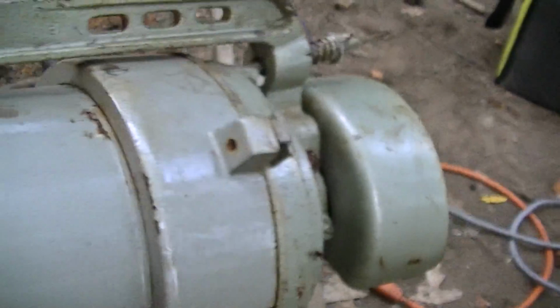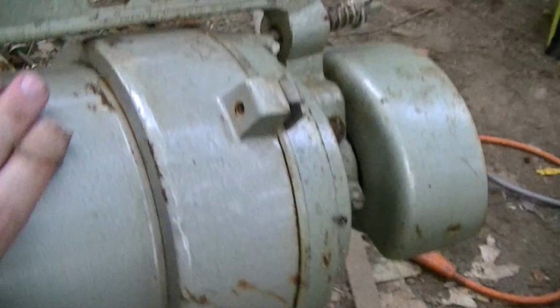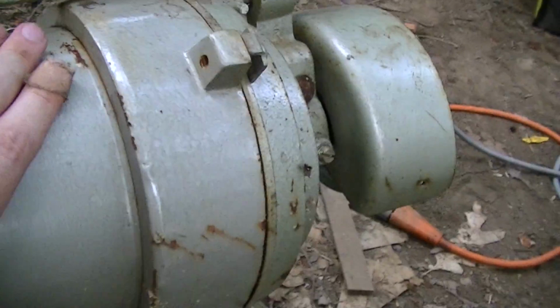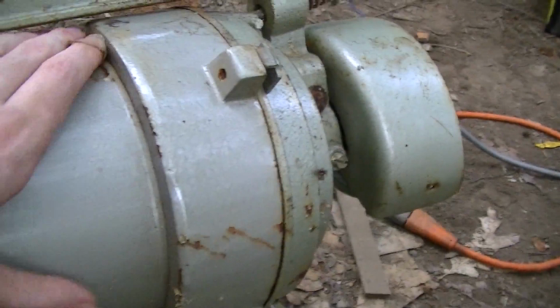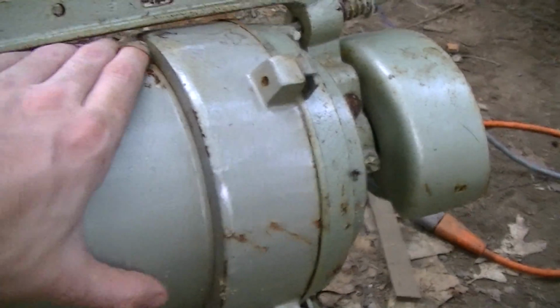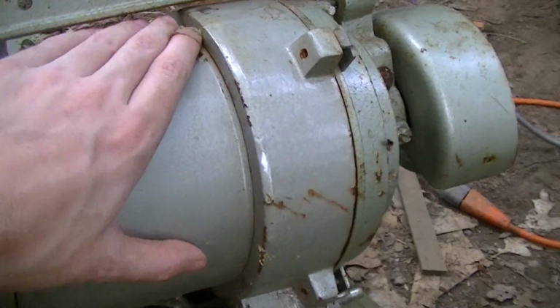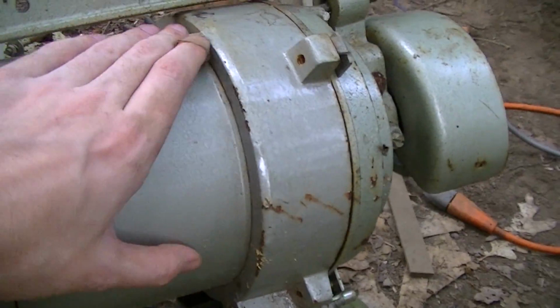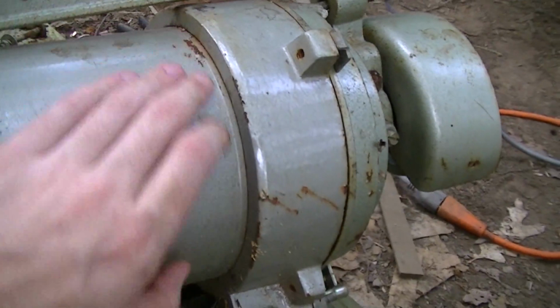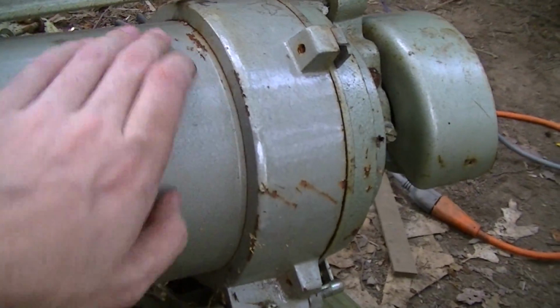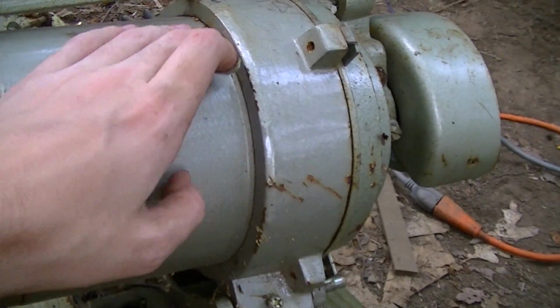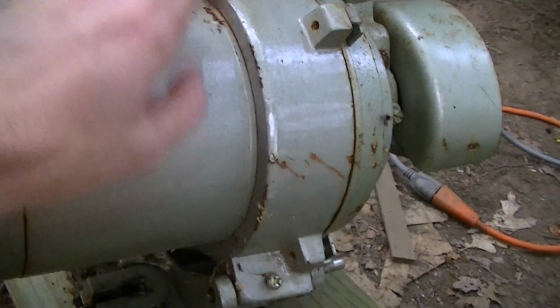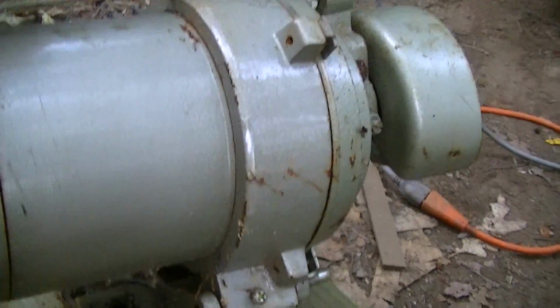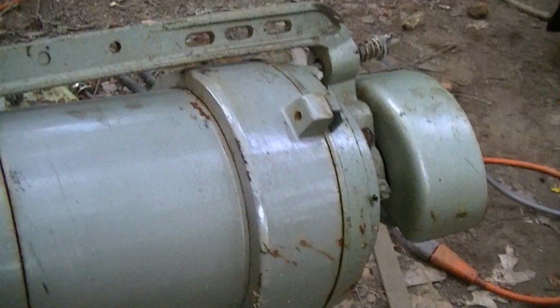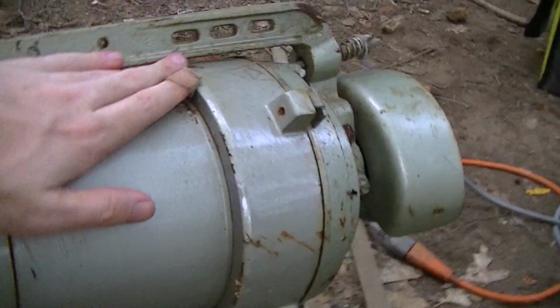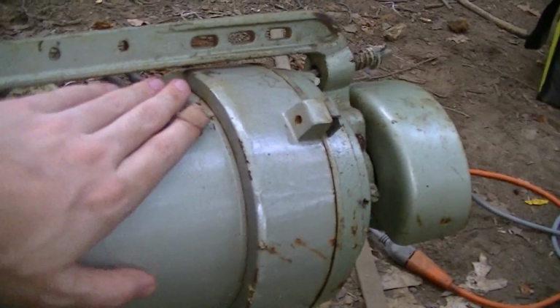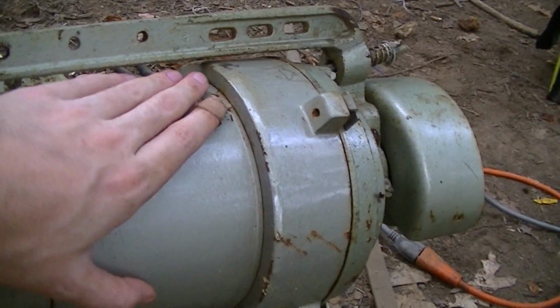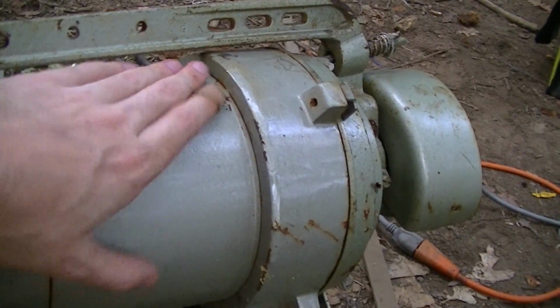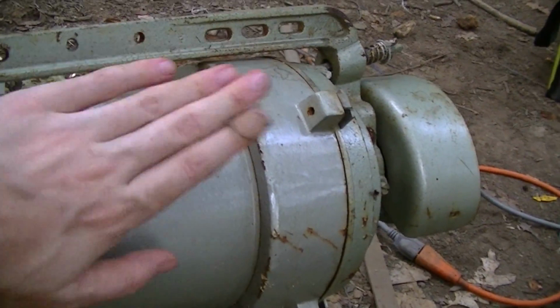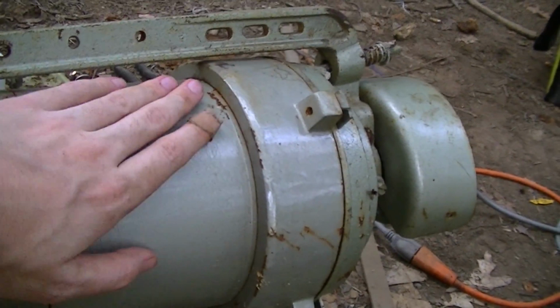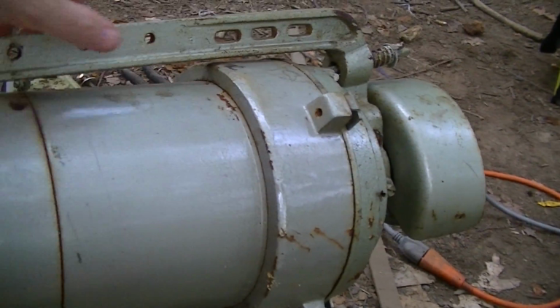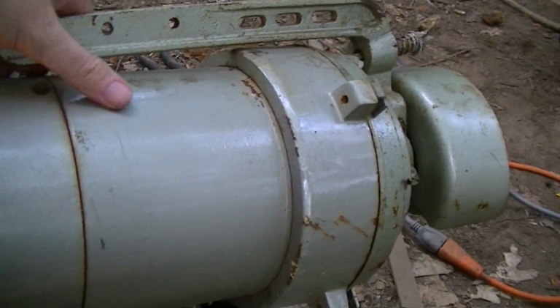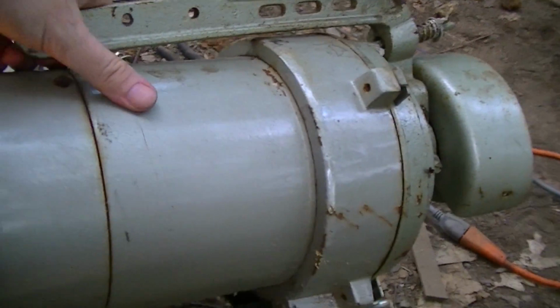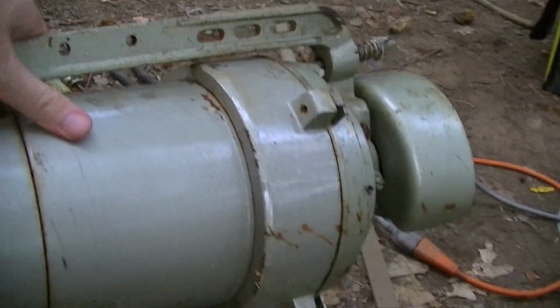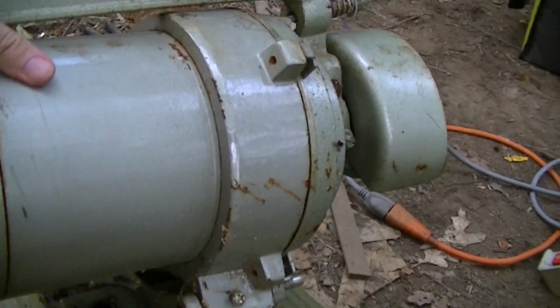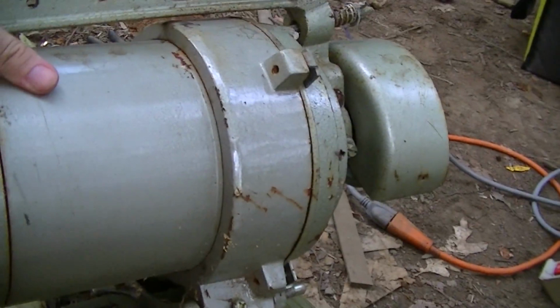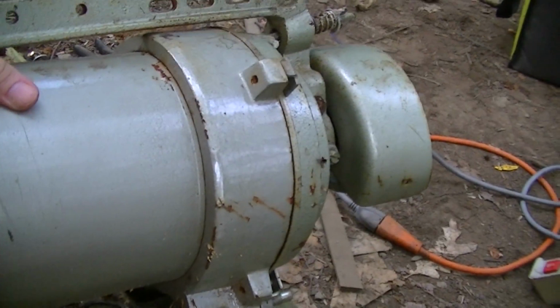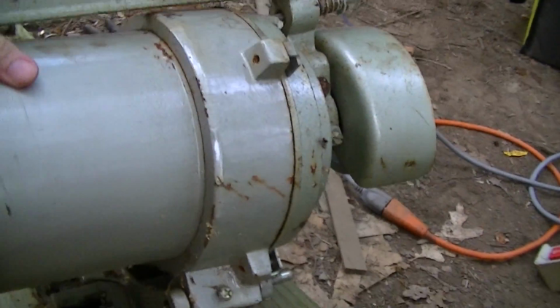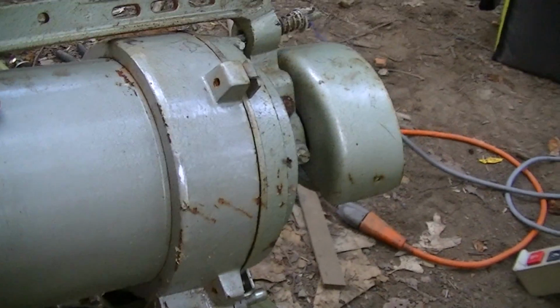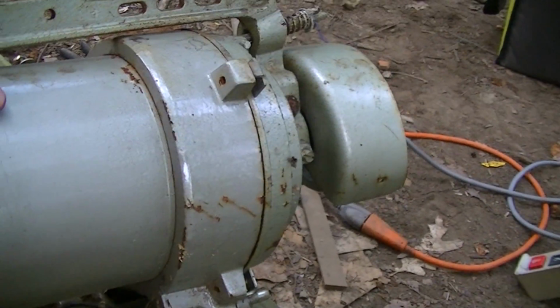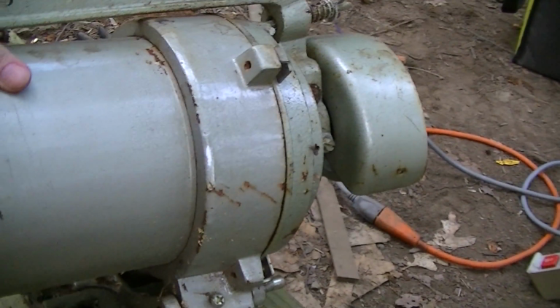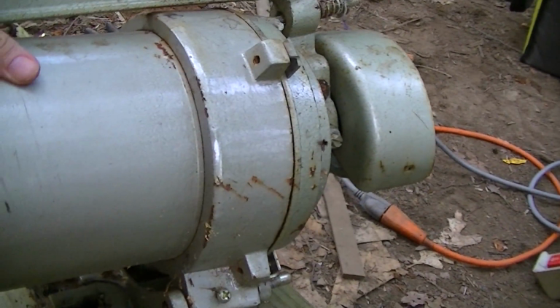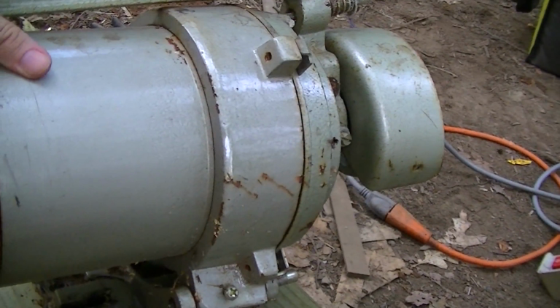But yeah, it's a thing. I'm probably going to end up converting this into the motor for a small woodworking lathe that we've had for bloody ages.